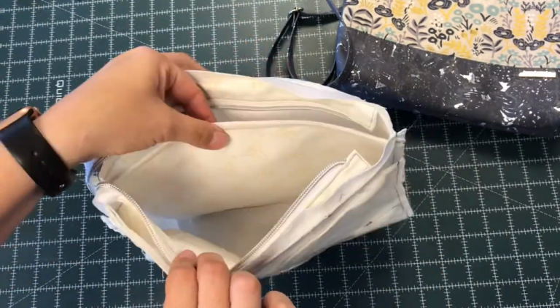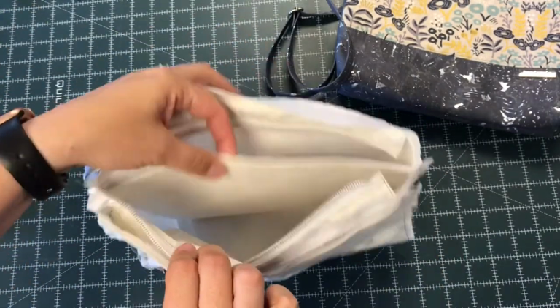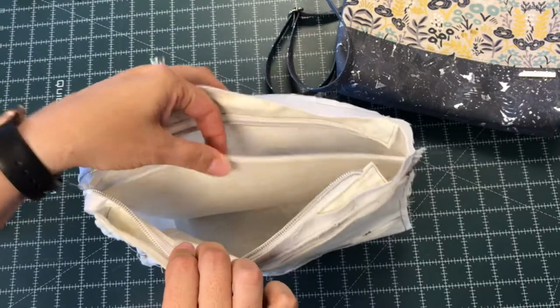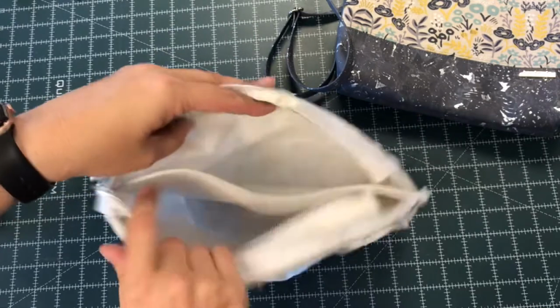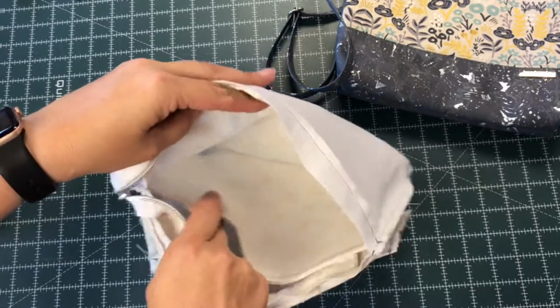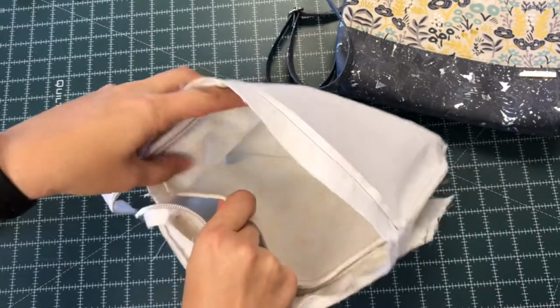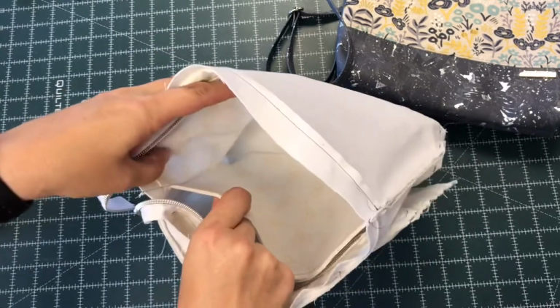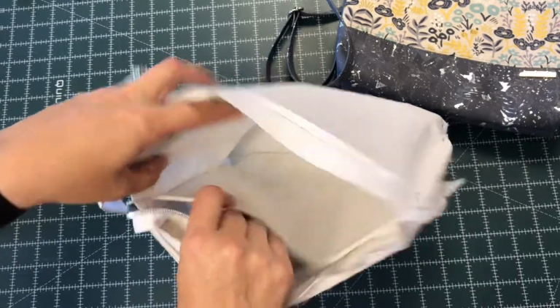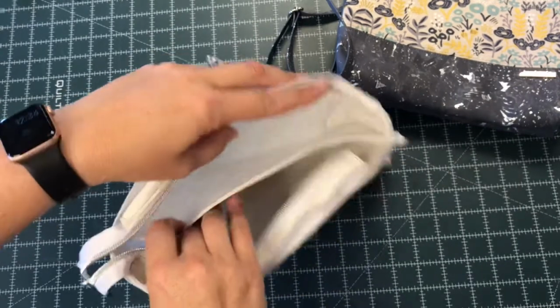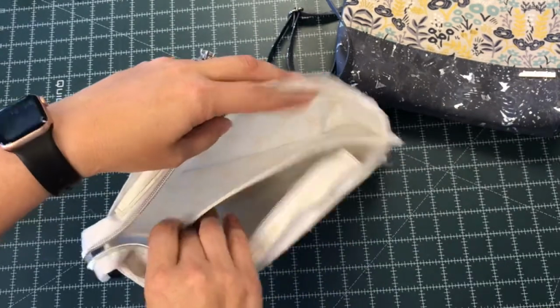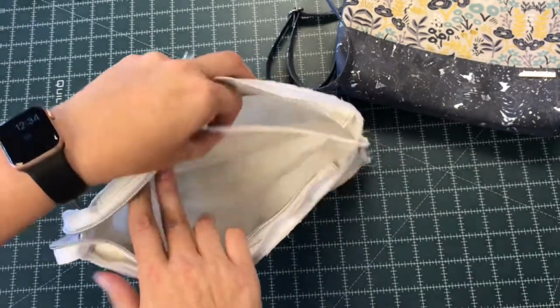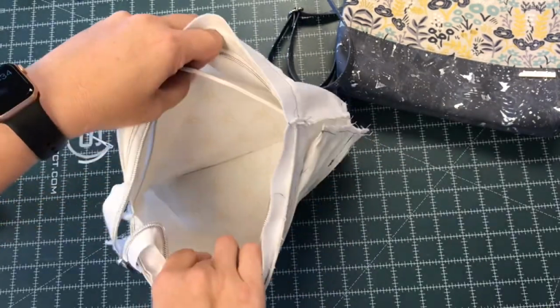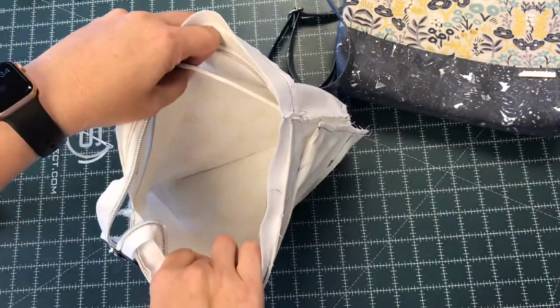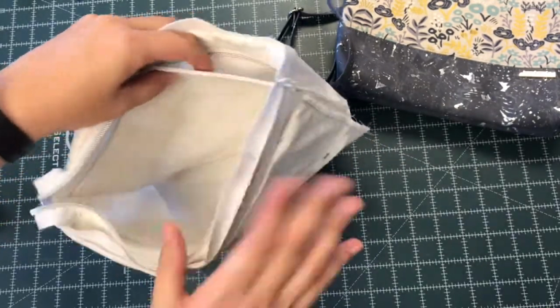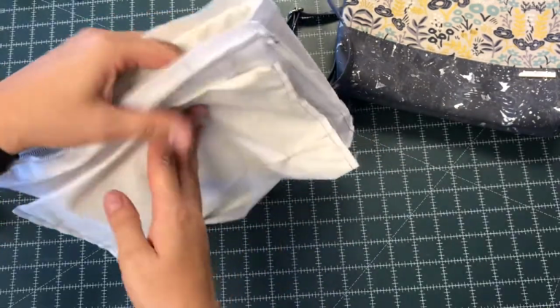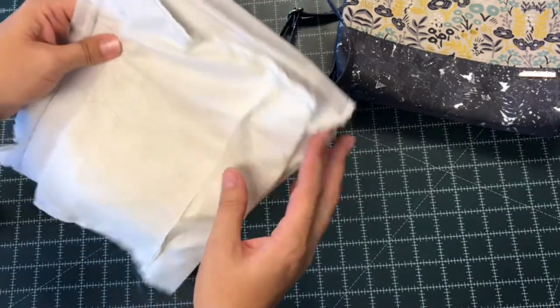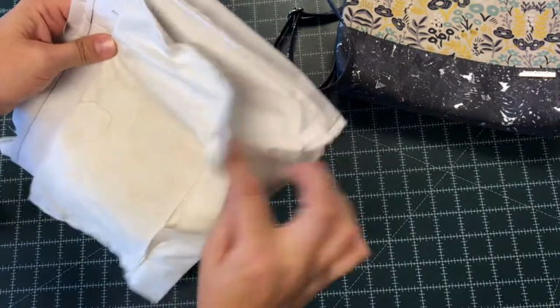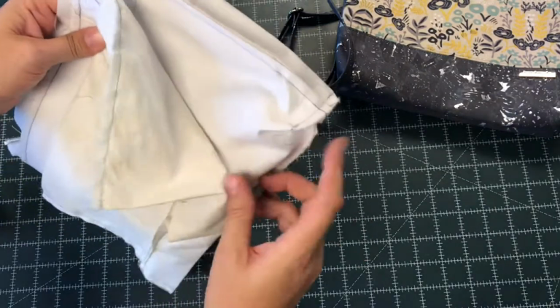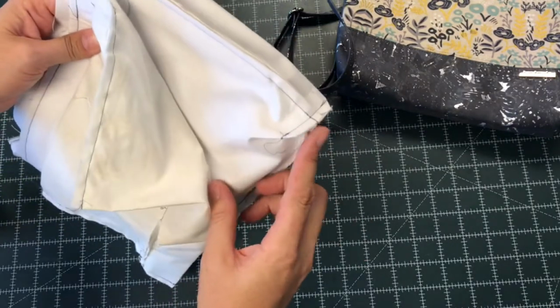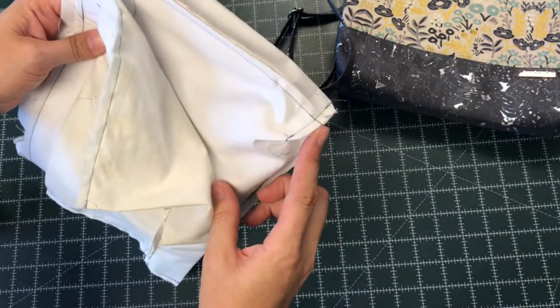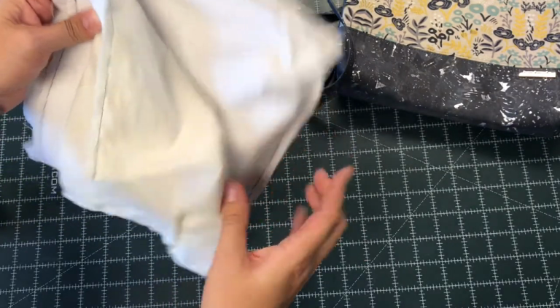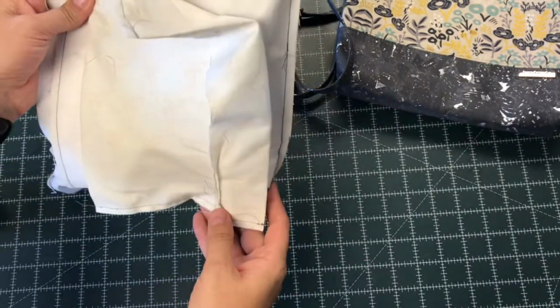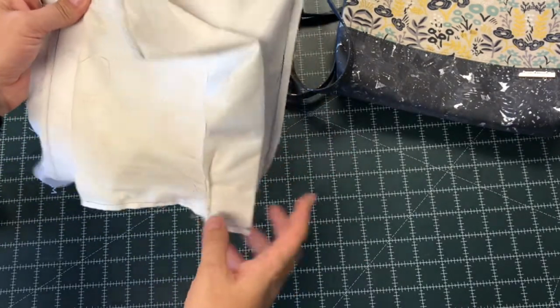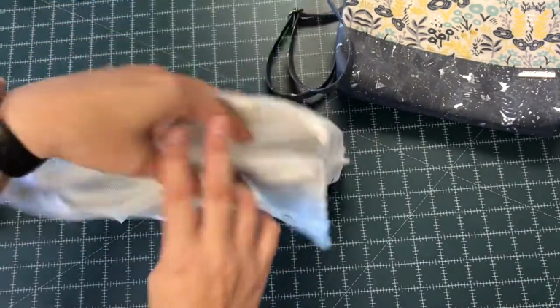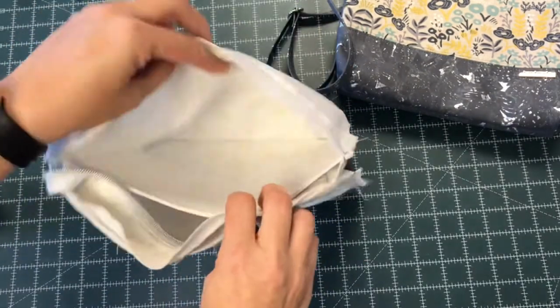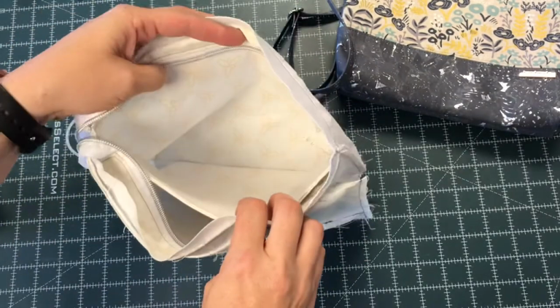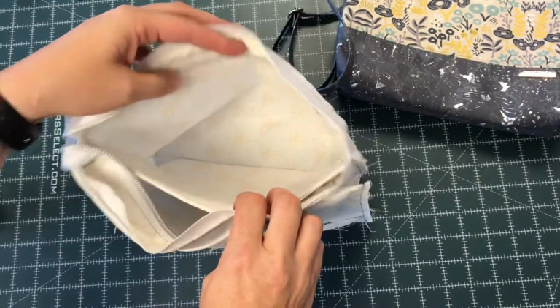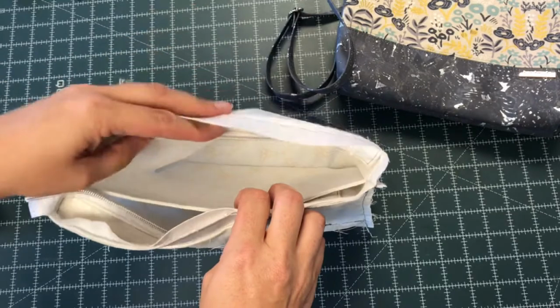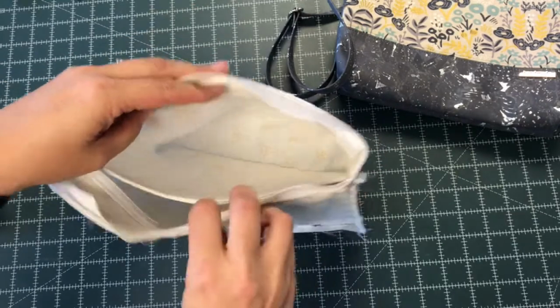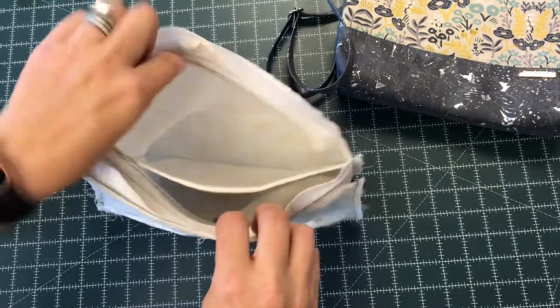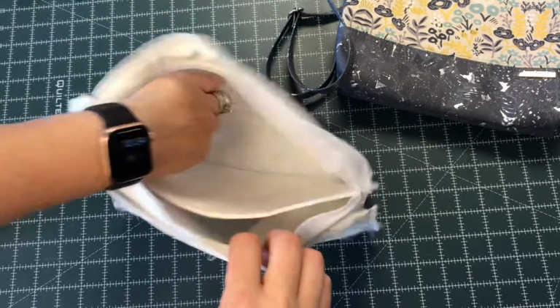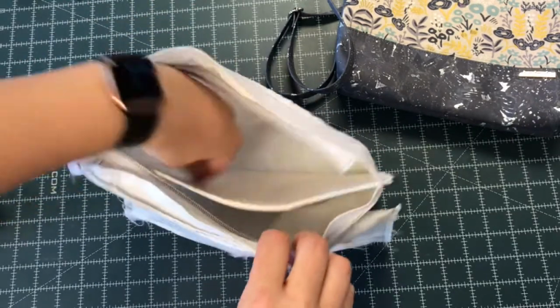The divider is attached on the sides as well as the bottom, so that can make these last steps a little bit challenging. I boxed my corners and I closed my lining bottom completely because I have left an opening in my zippered pocket, and don't forget to open your zipper.